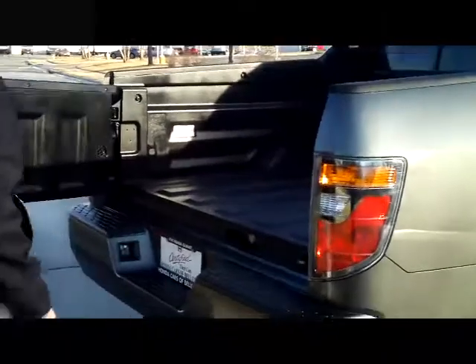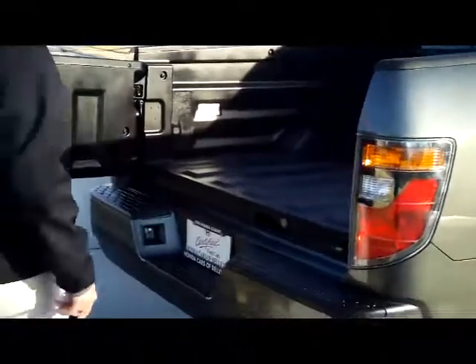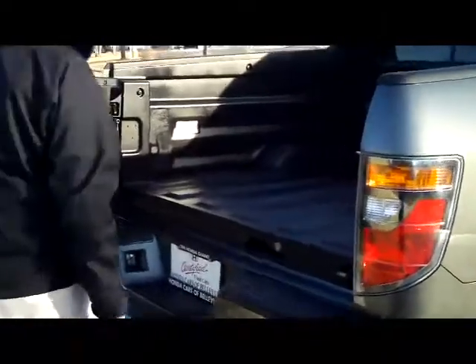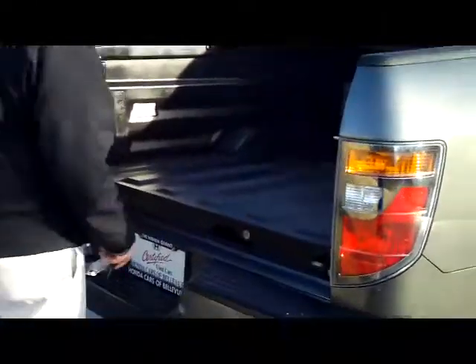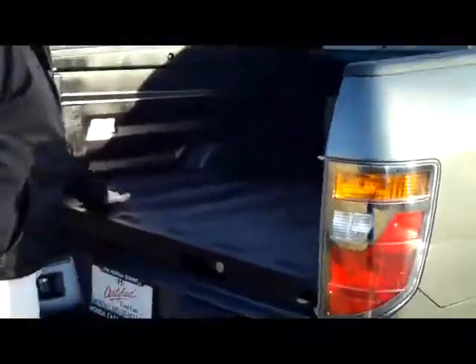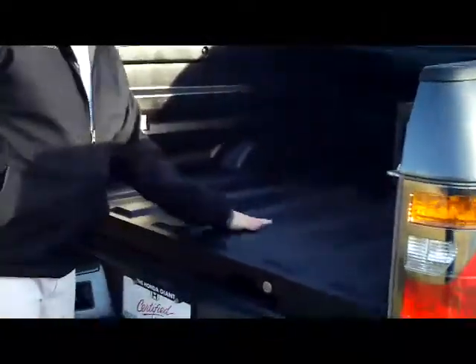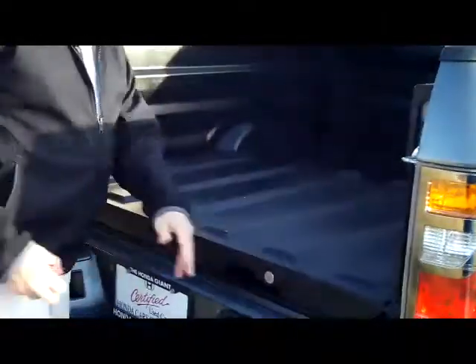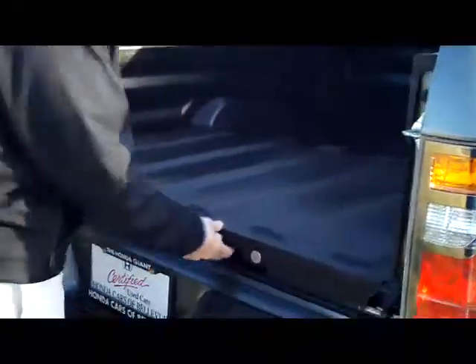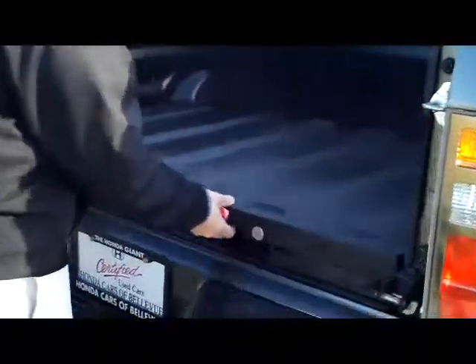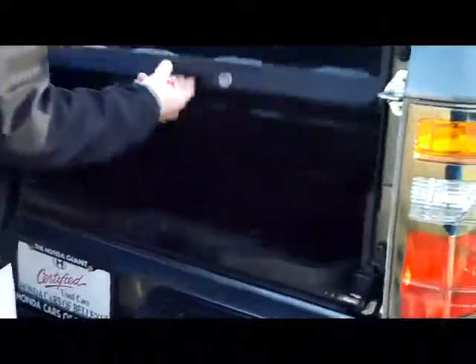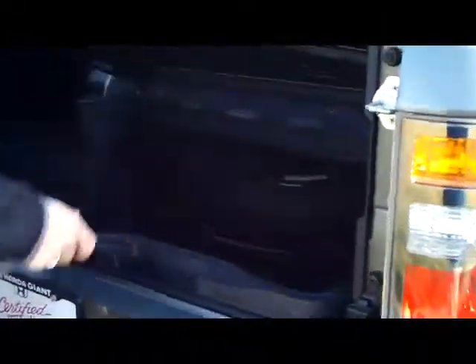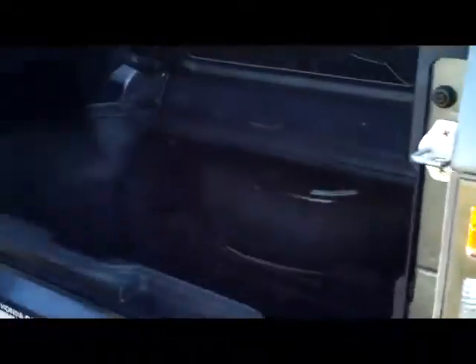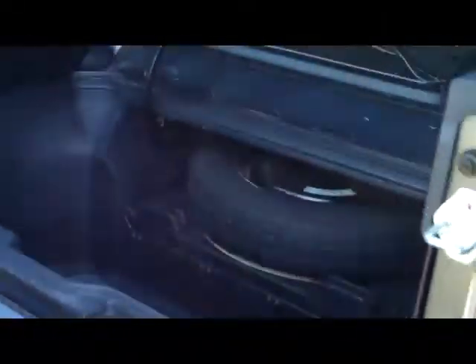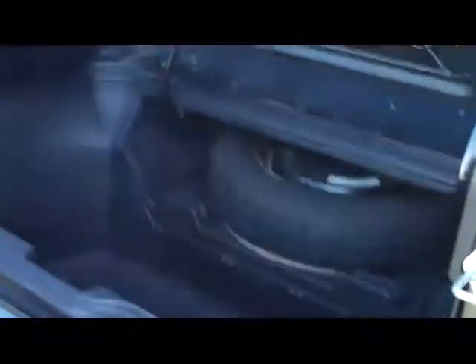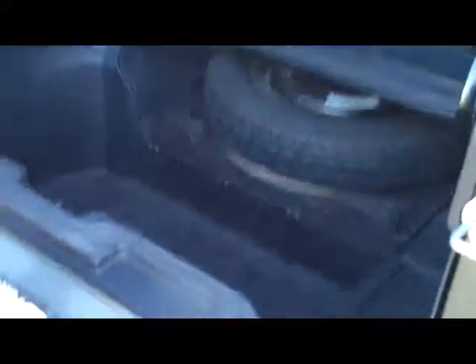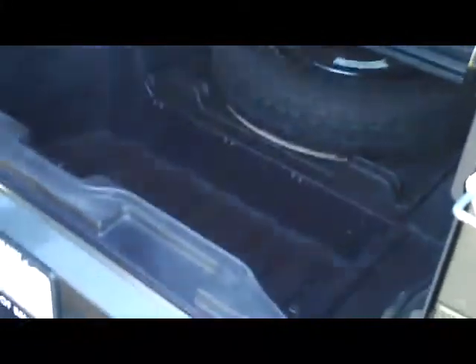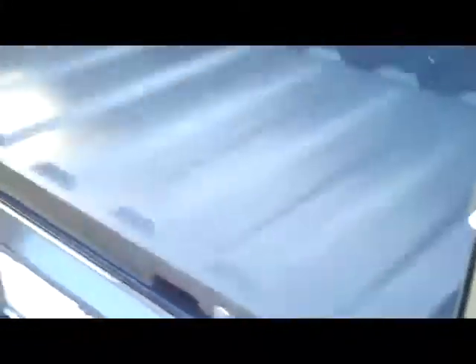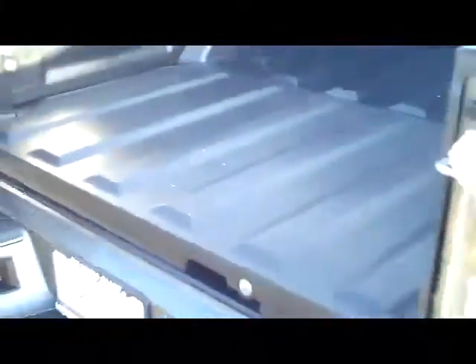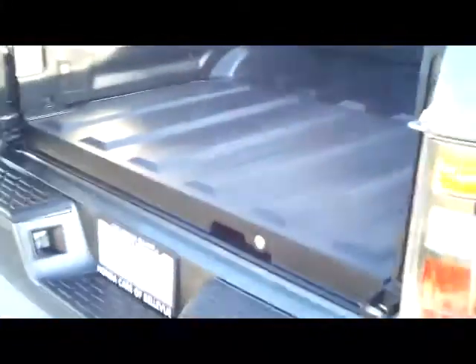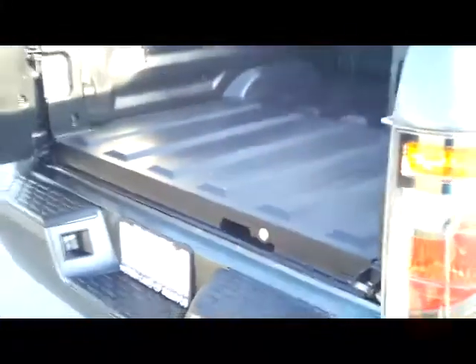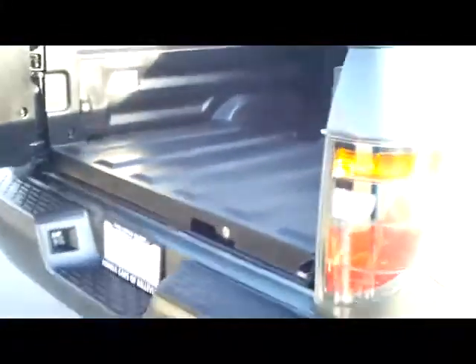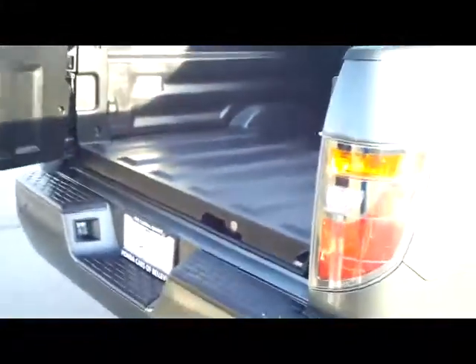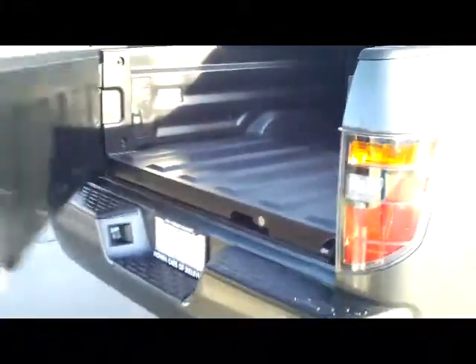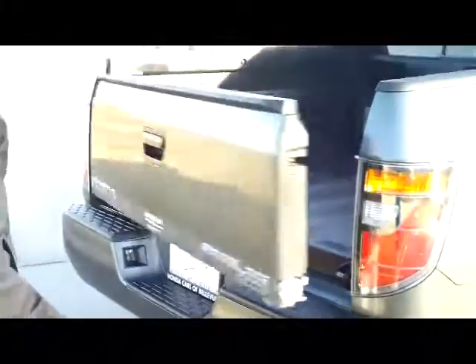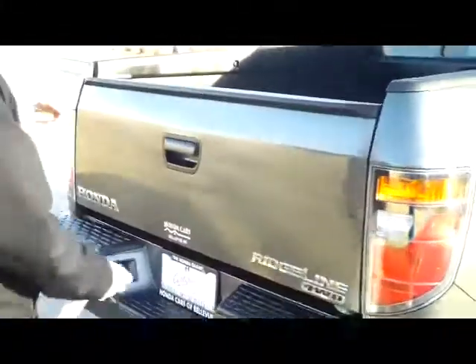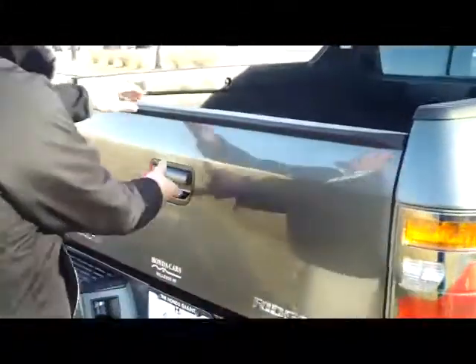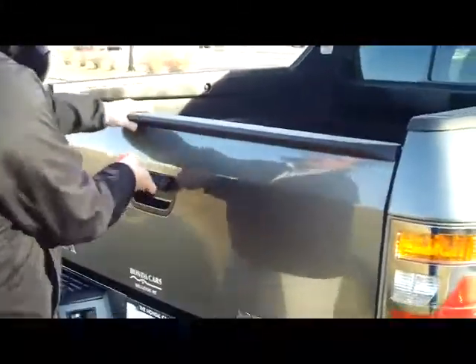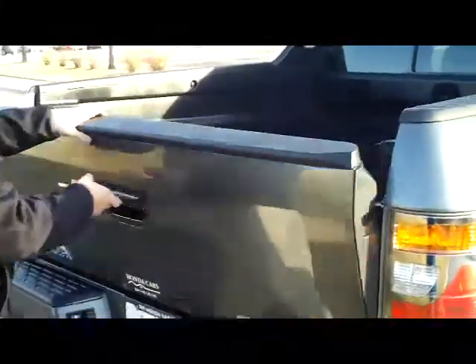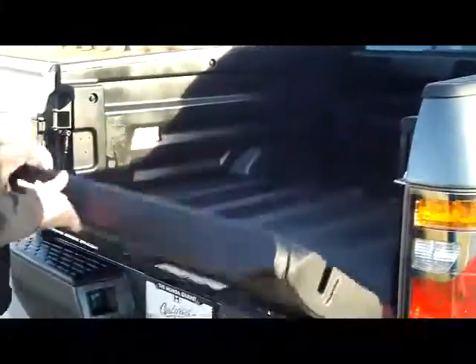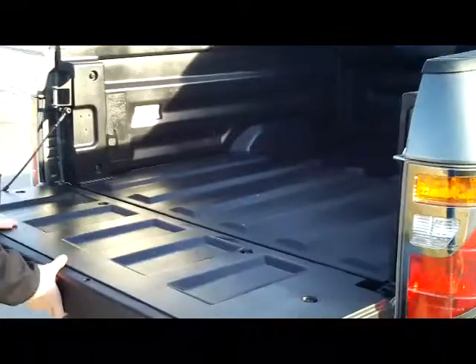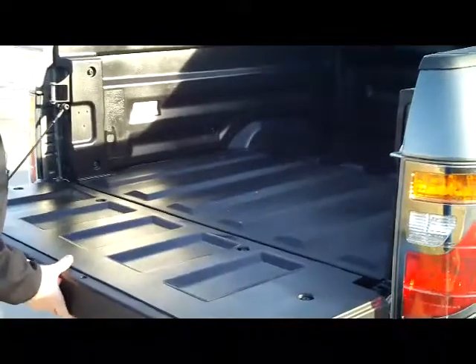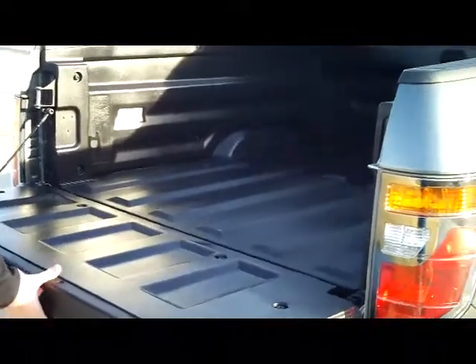It looks like it's hardly been used. Lots of room. You do have the trunk on the inside. You have your tailgate that will open like a door, and it will also open like a trunk if you have something a little longer.